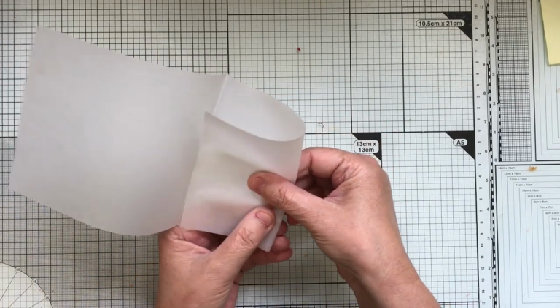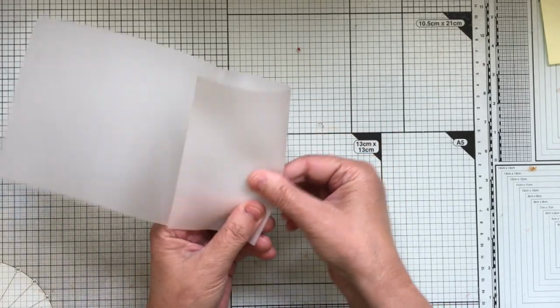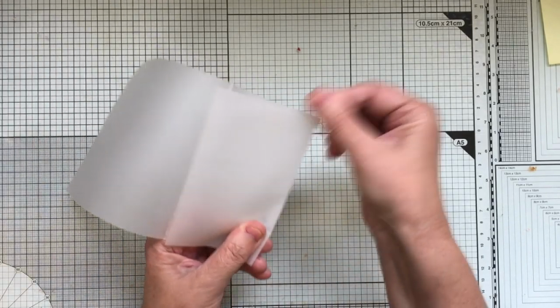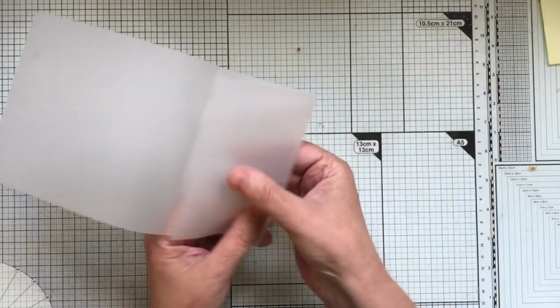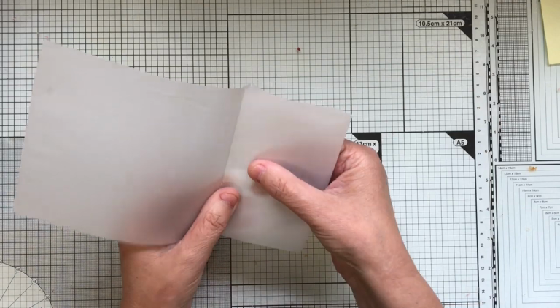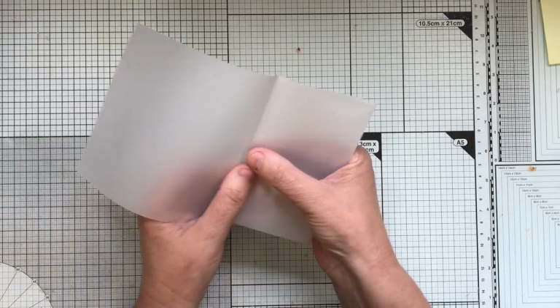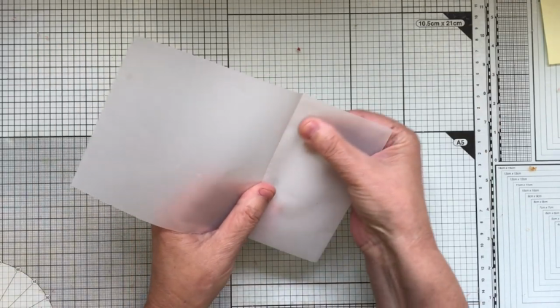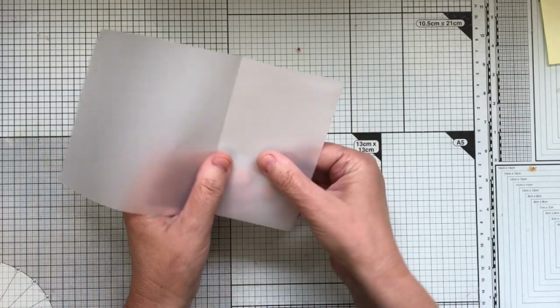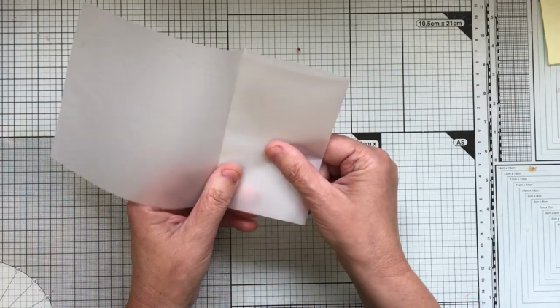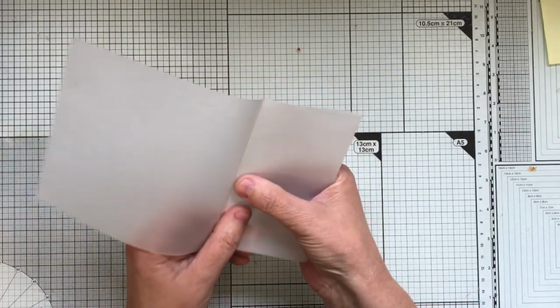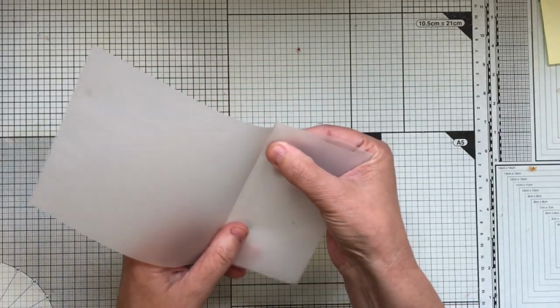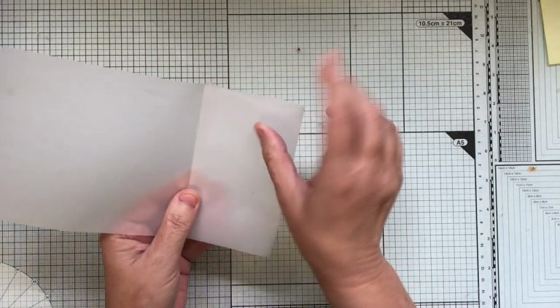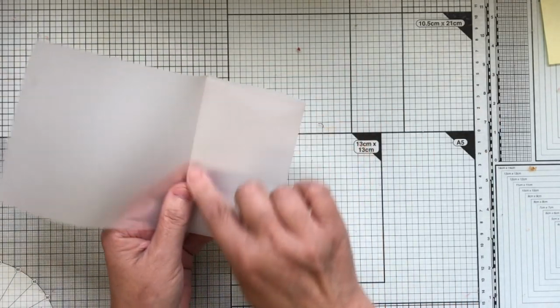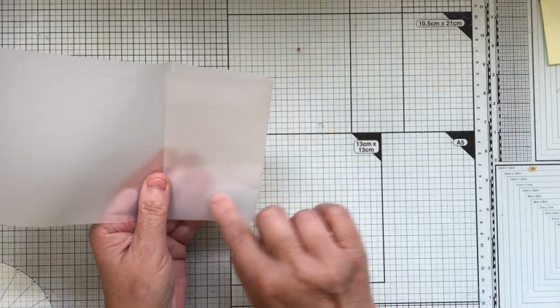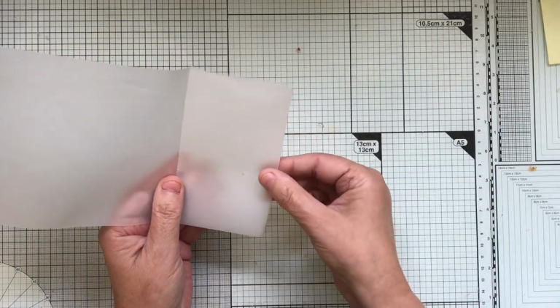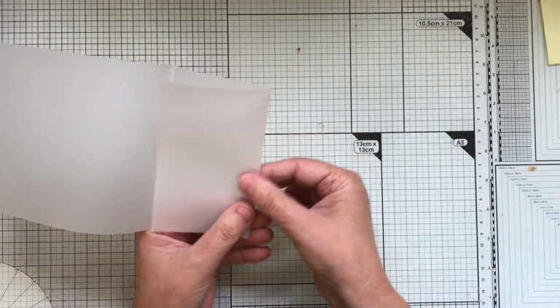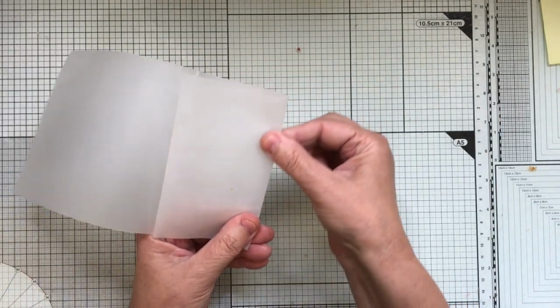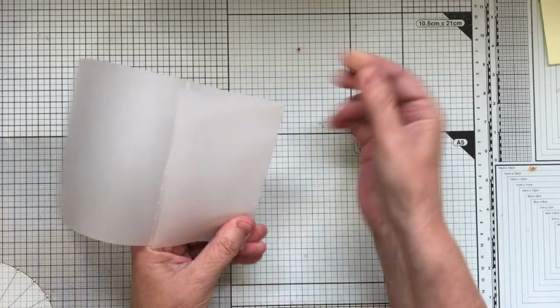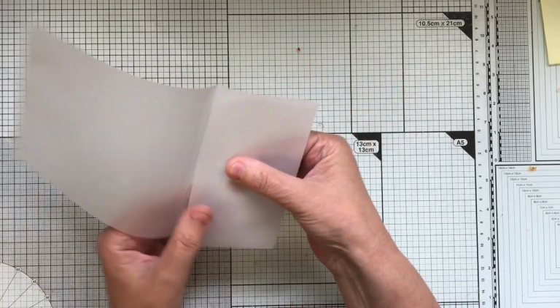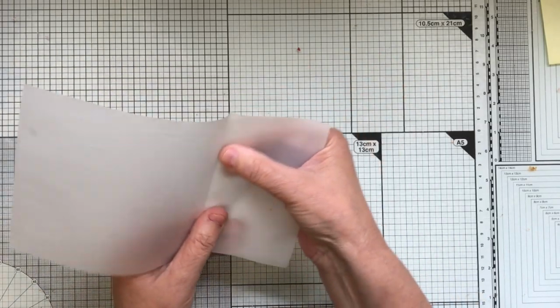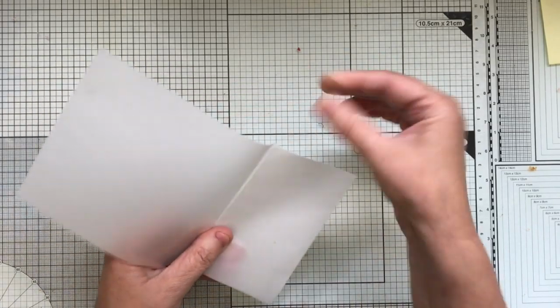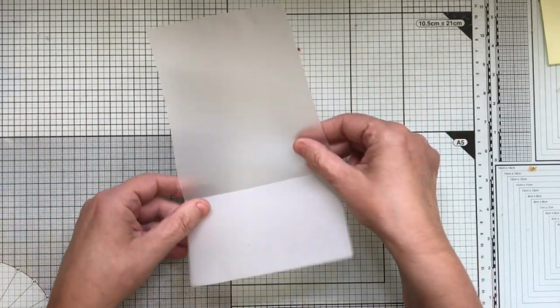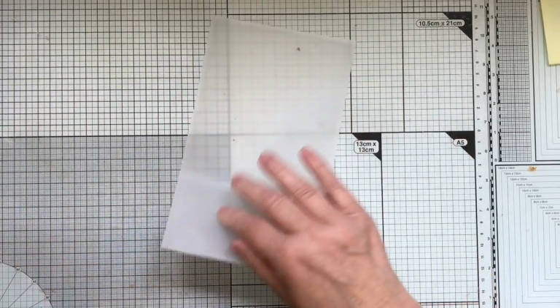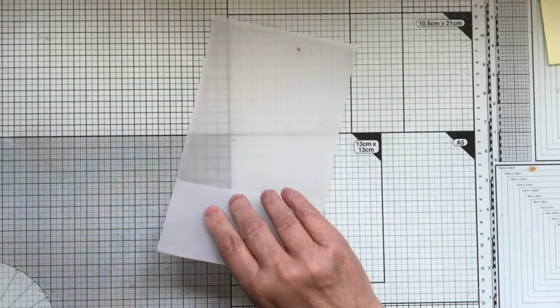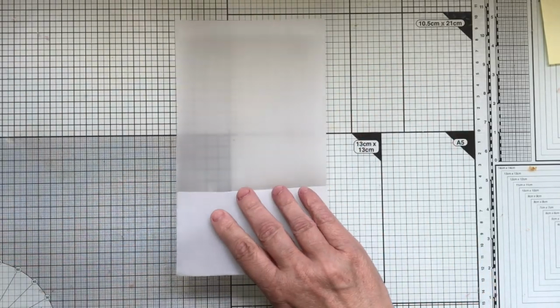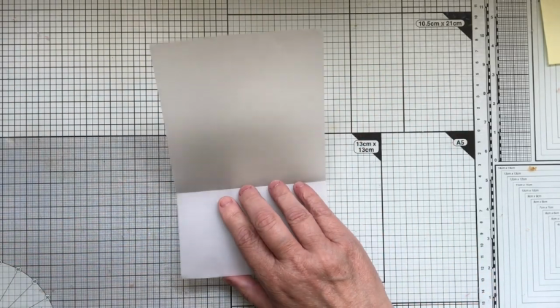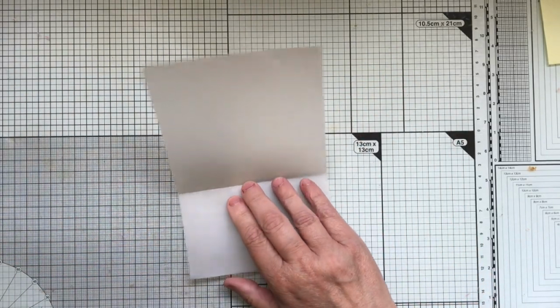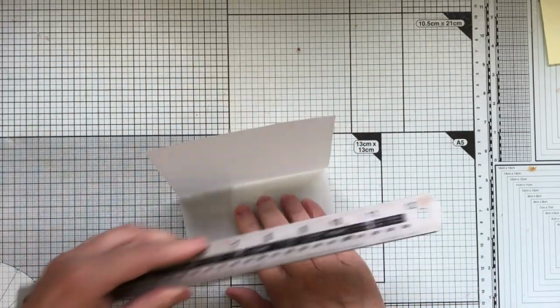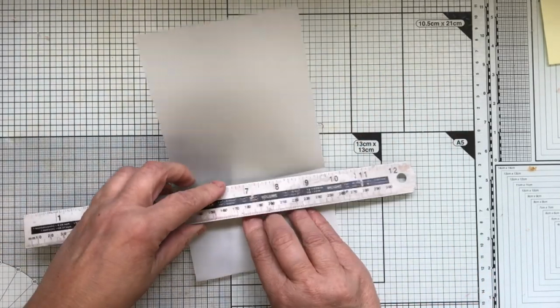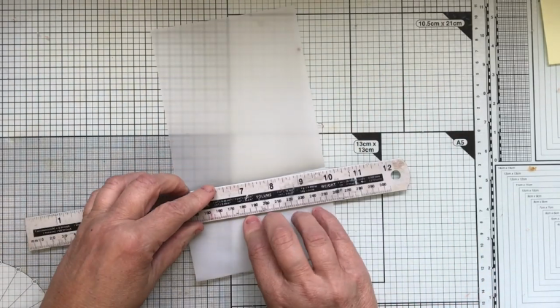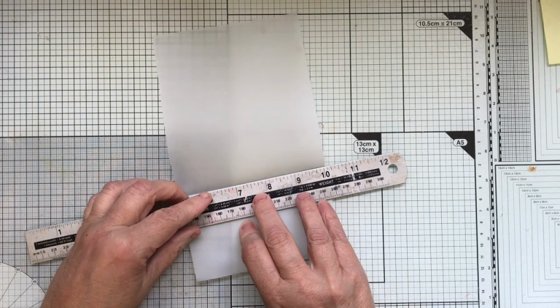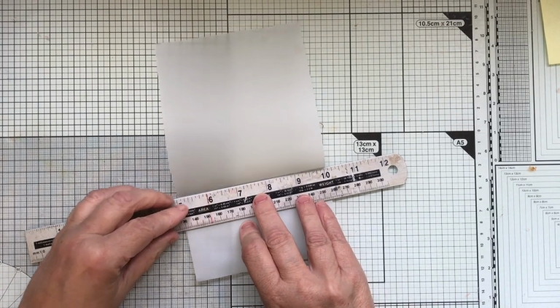You can actually stick these down with washi tape if need be — I tend to stitch mine, but I shall do it with washi tape today and see what we can do. I'm going to cut that in half.